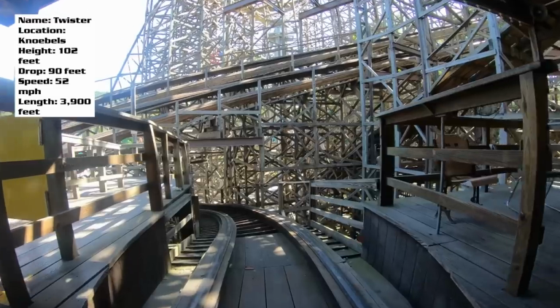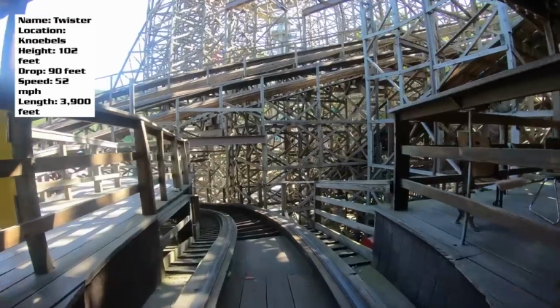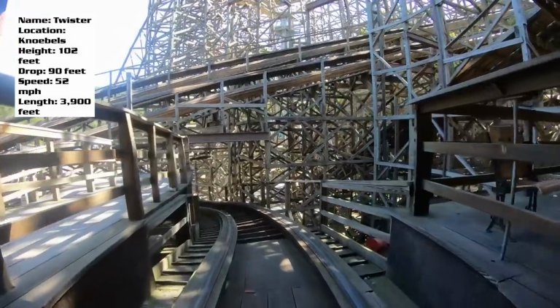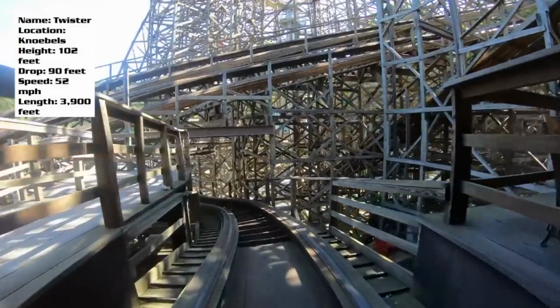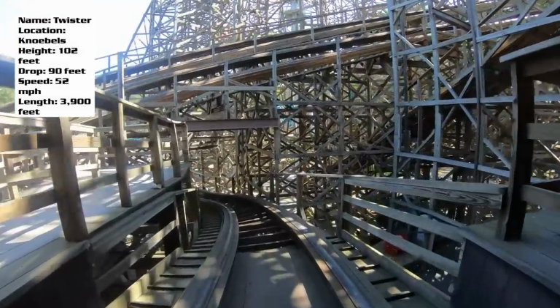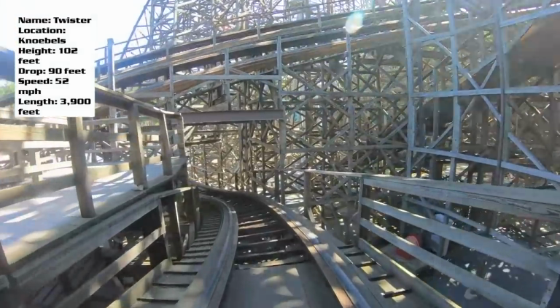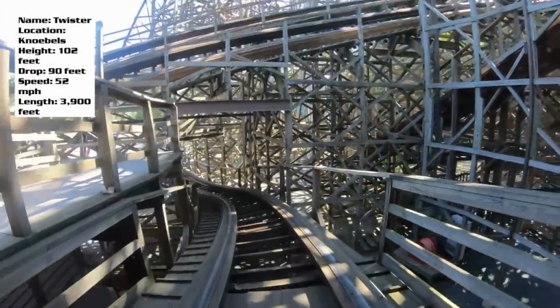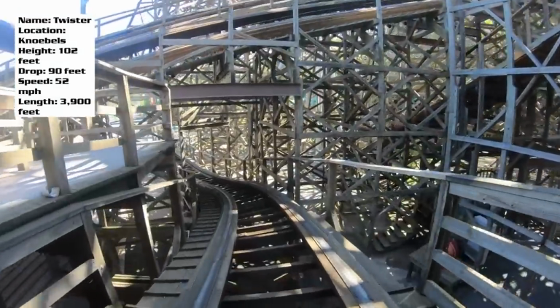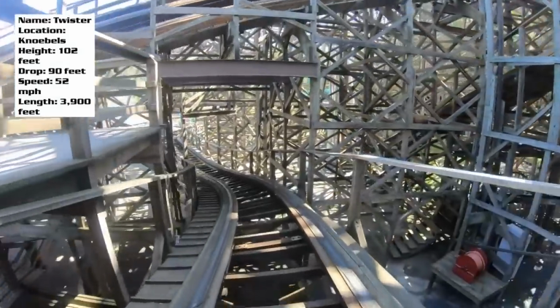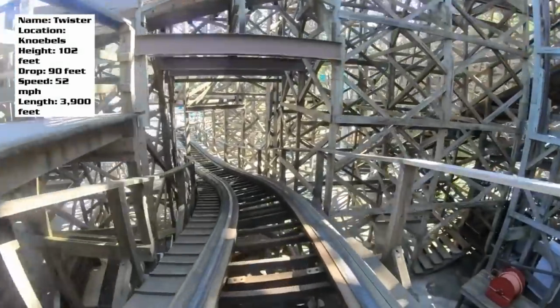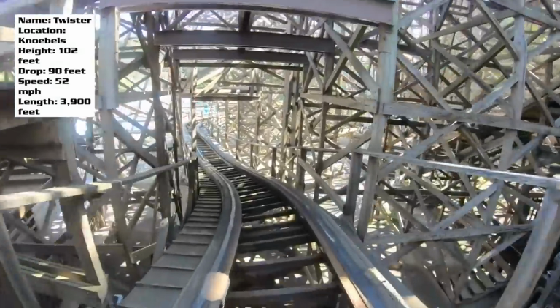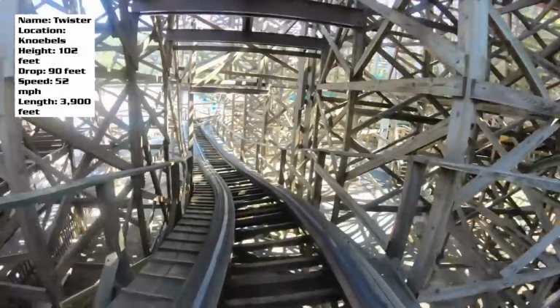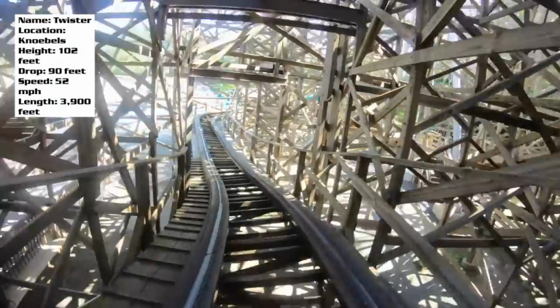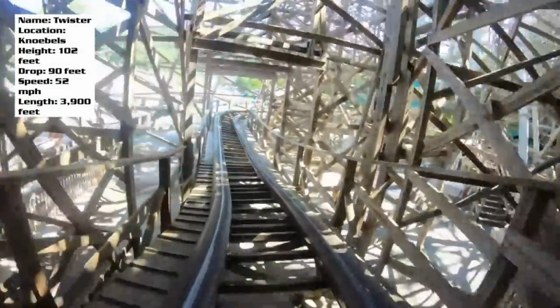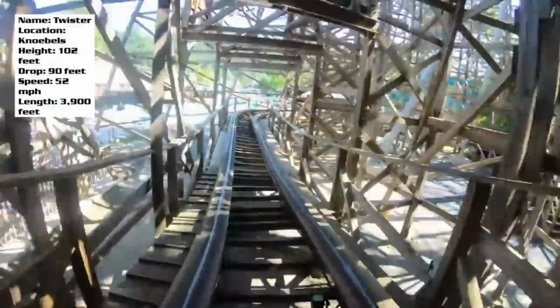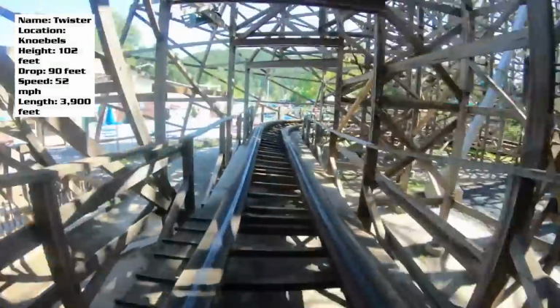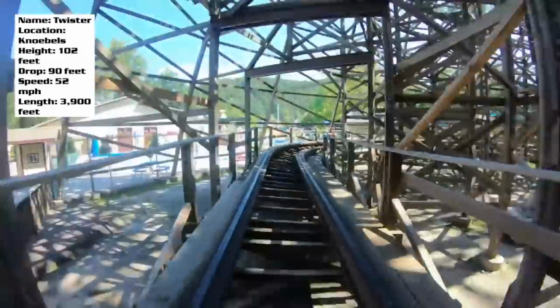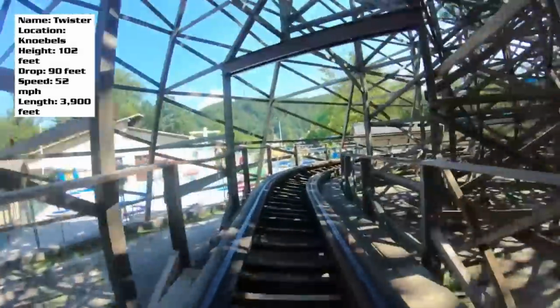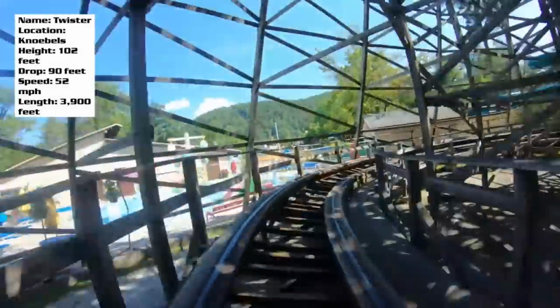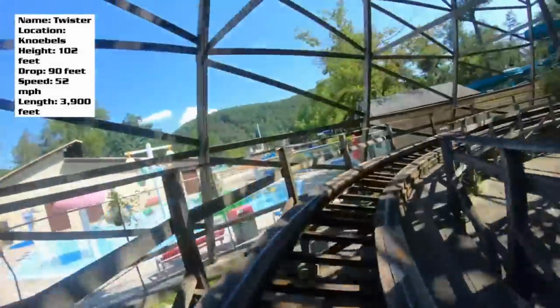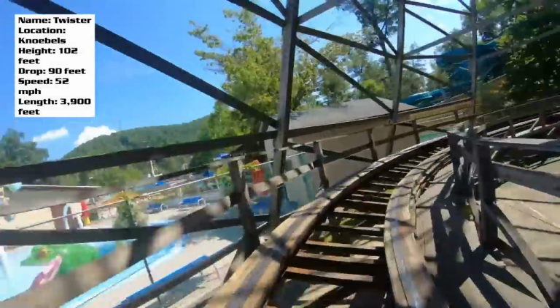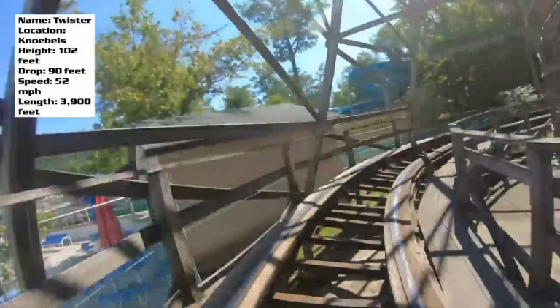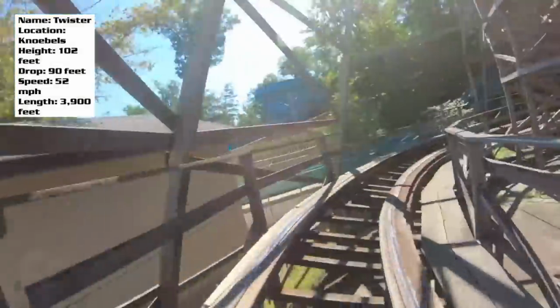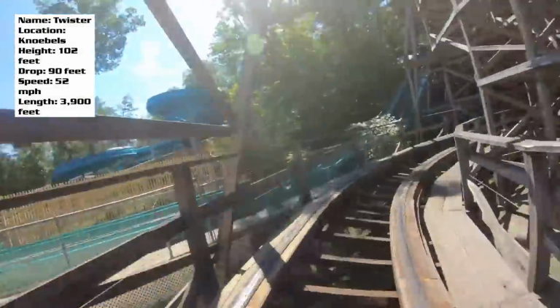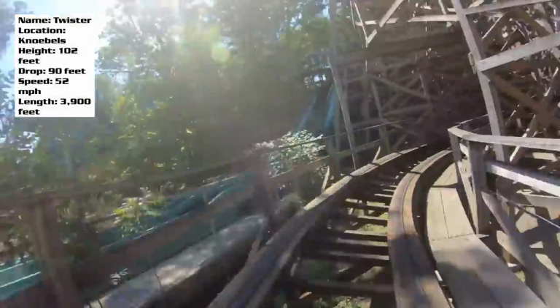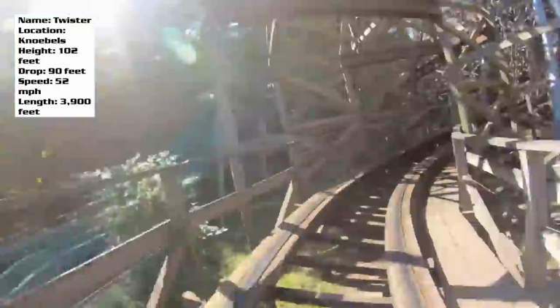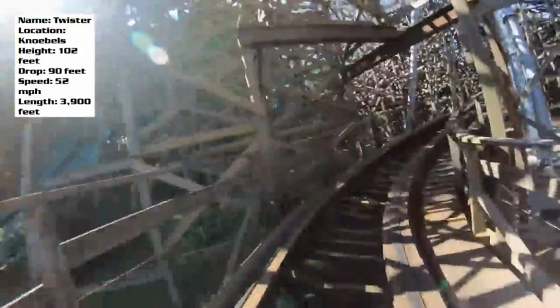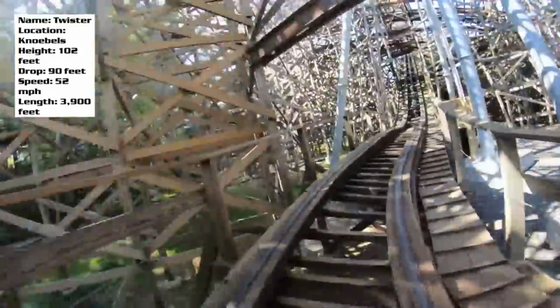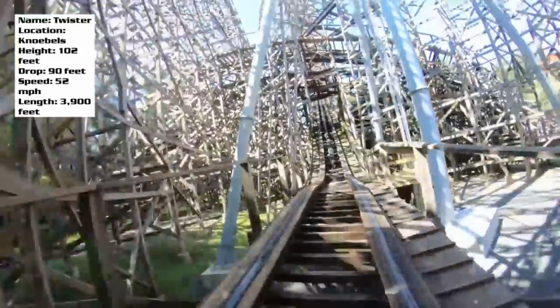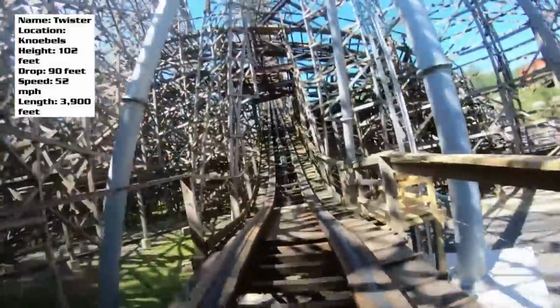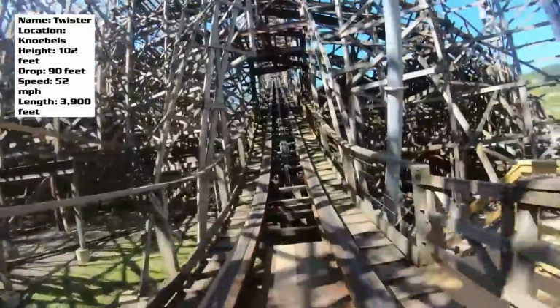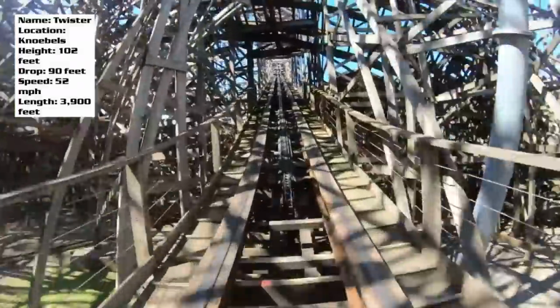One of the things that's really fun about this ride is the immediate pre-lift section when you depart the station. You're already starting with a slight dip and a fairly fast-paced turn into the lift hill. If you ask me, that's an indicator of what kind of ride you're going to be getting throughout the rest of the layout.